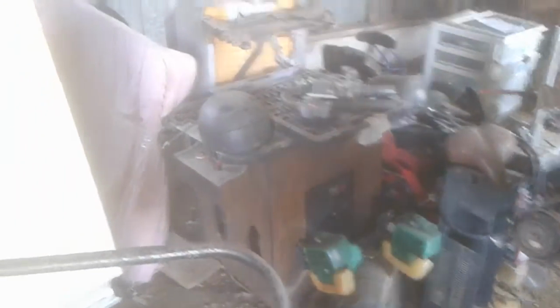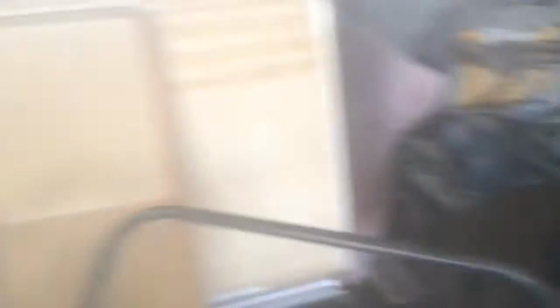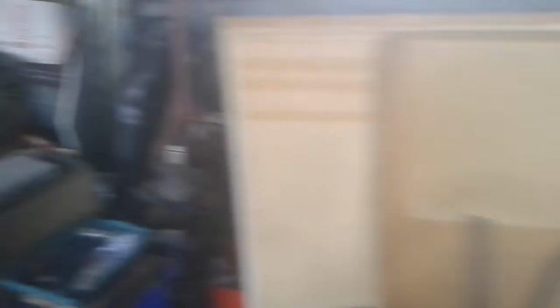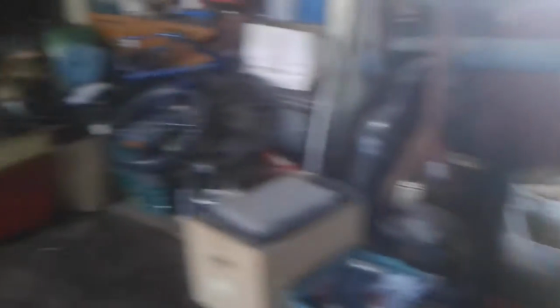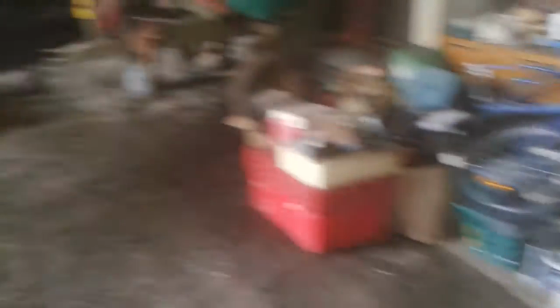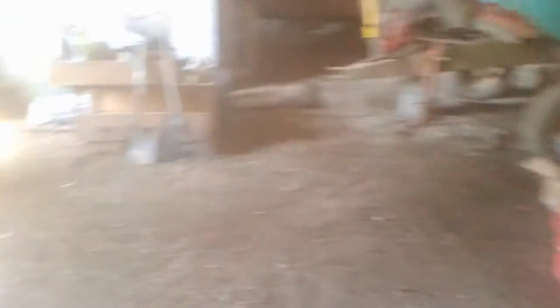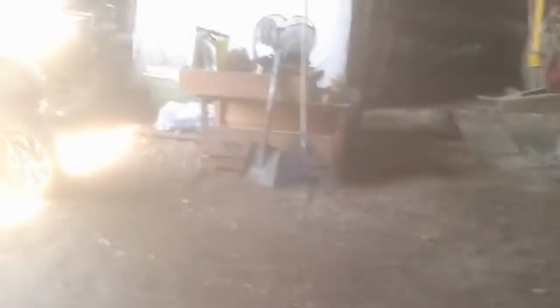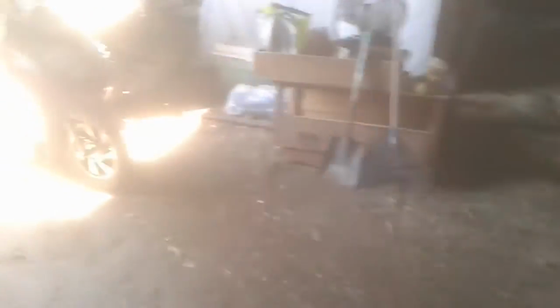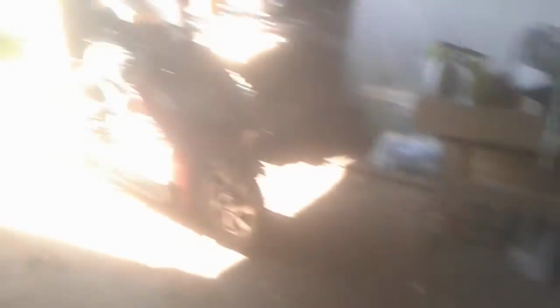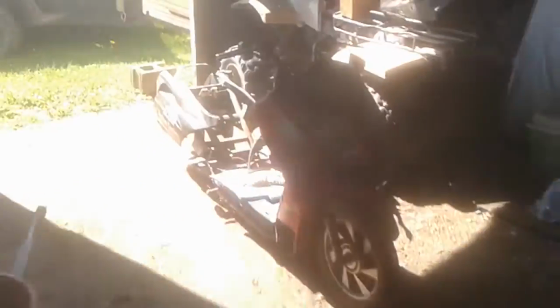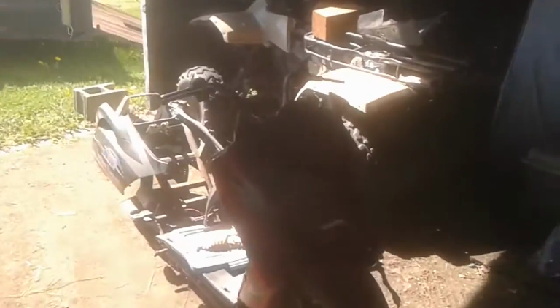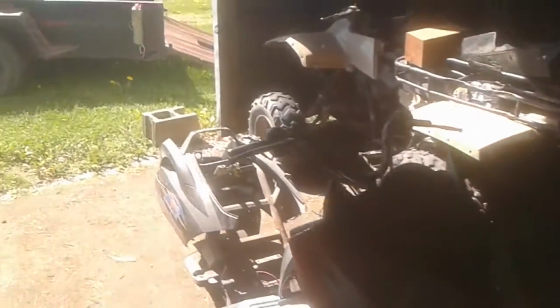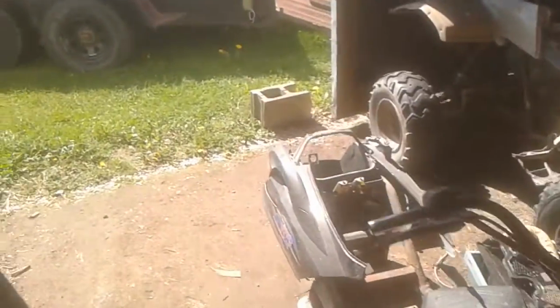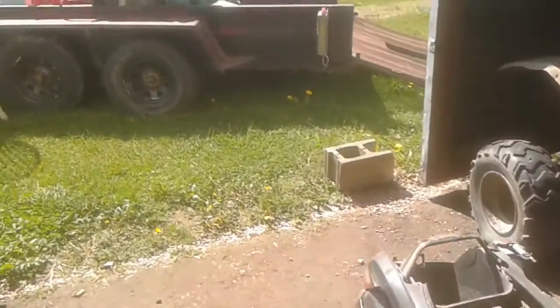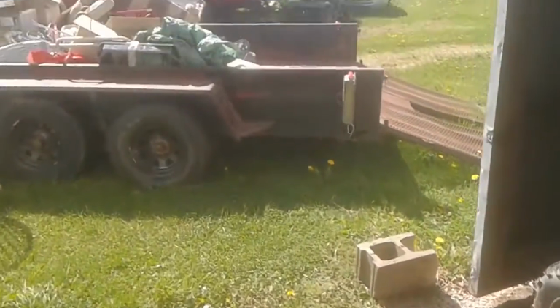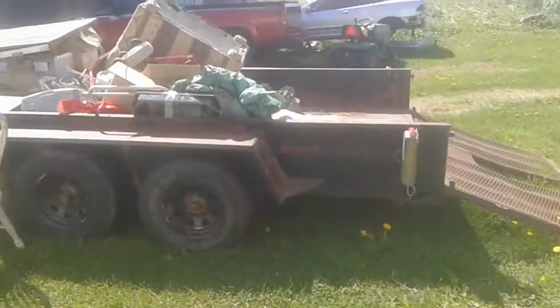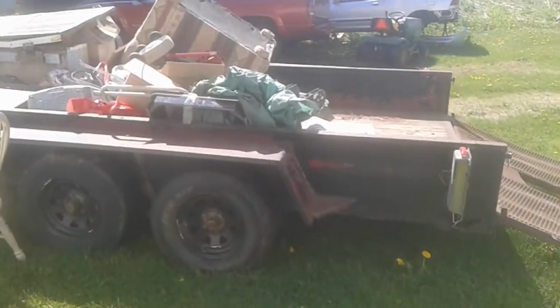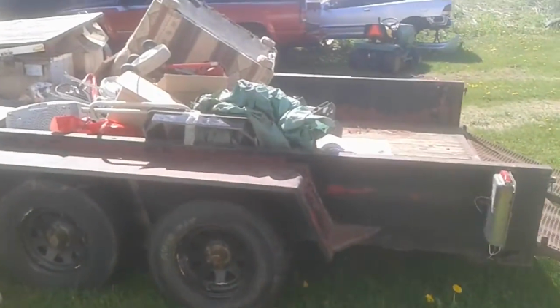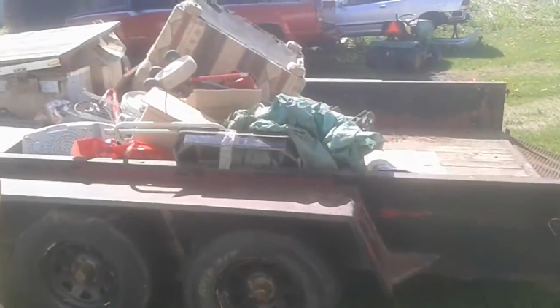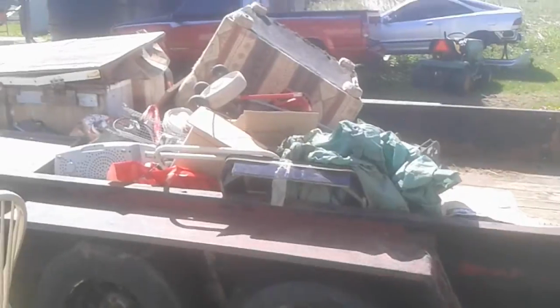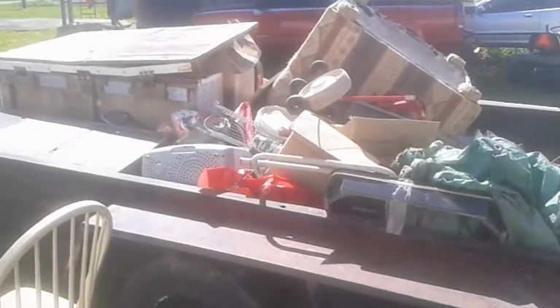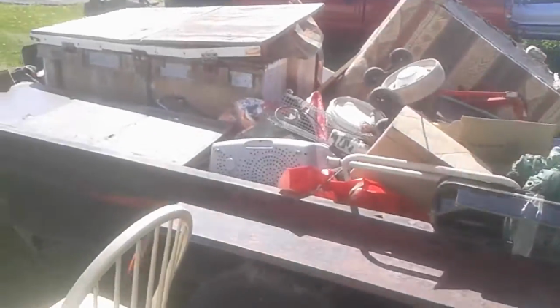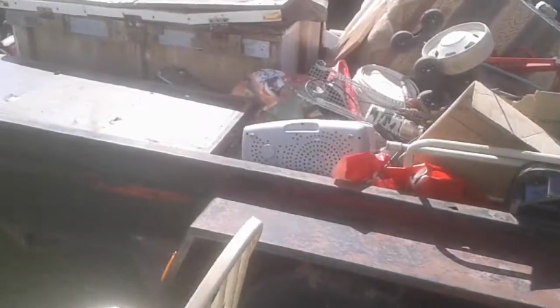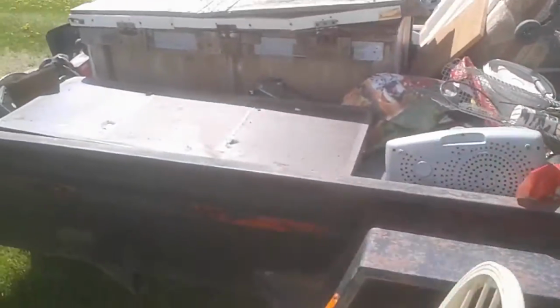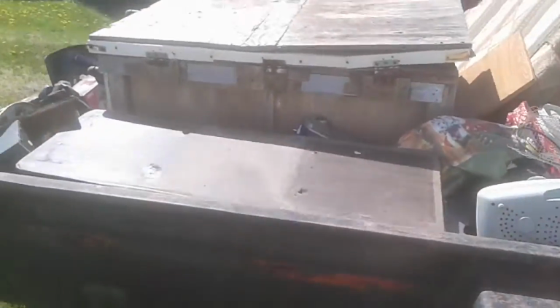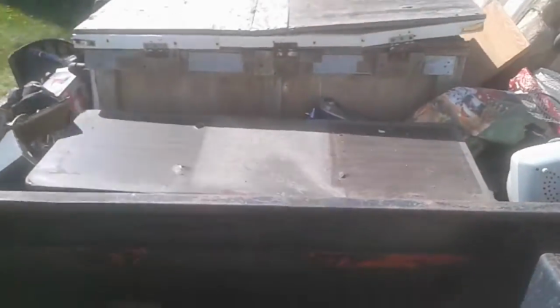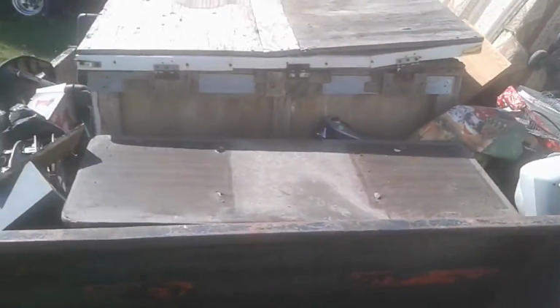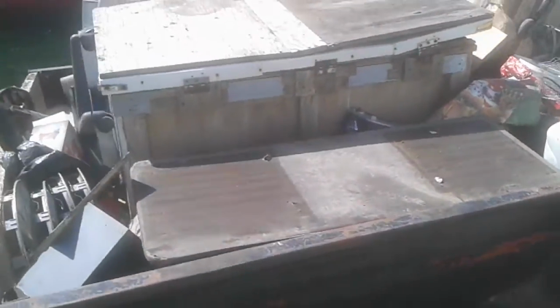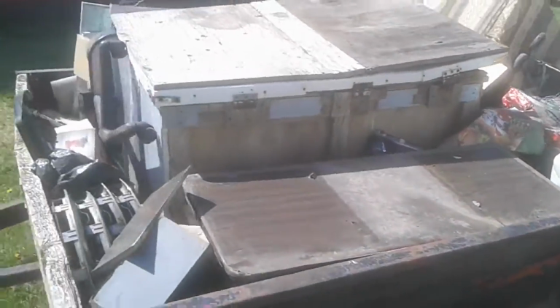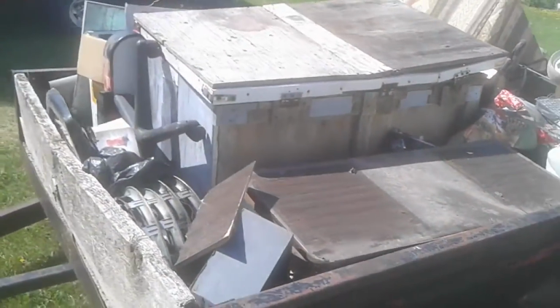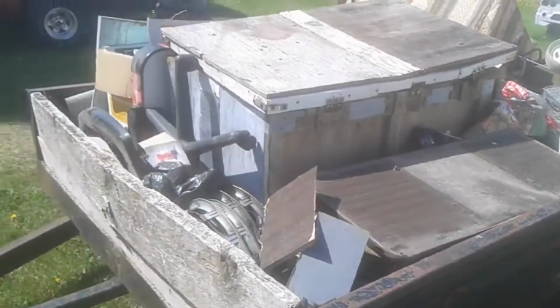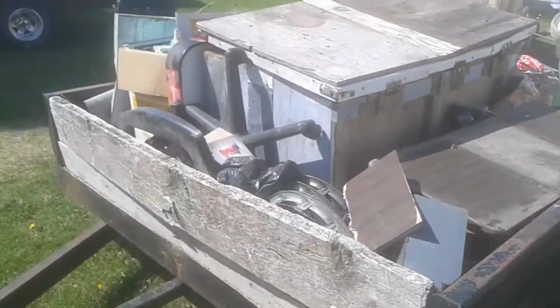There's enough stuff in here to keep me busy for a while. Anyway, it's Friday, May 27th. We got the old stock car trailer — putting stuff into it for the dump.